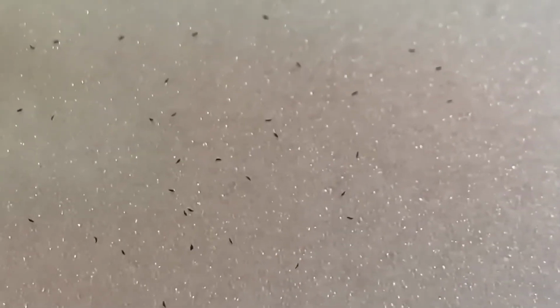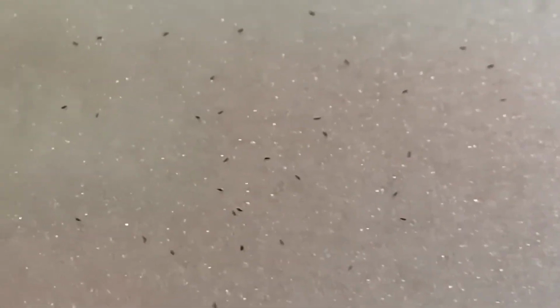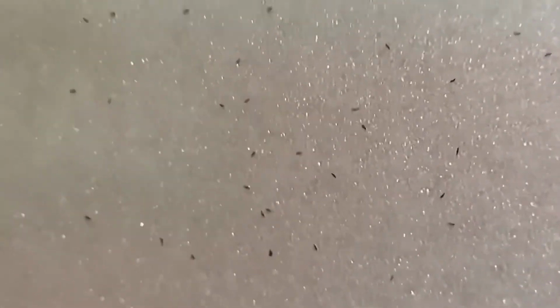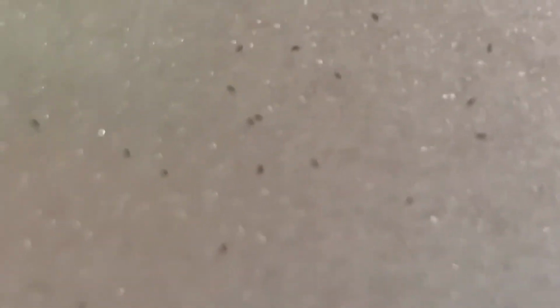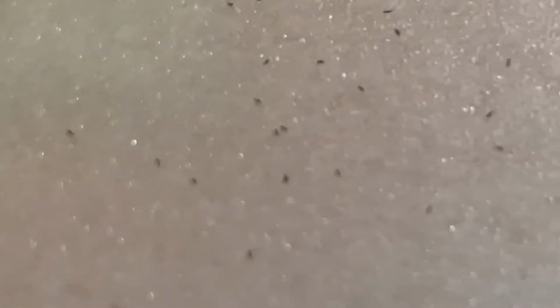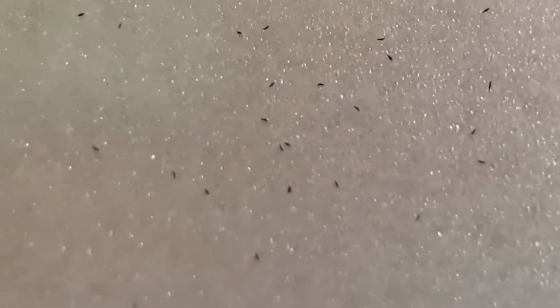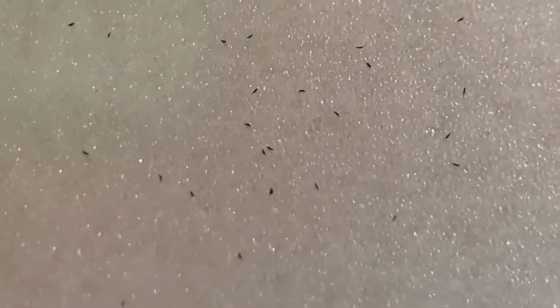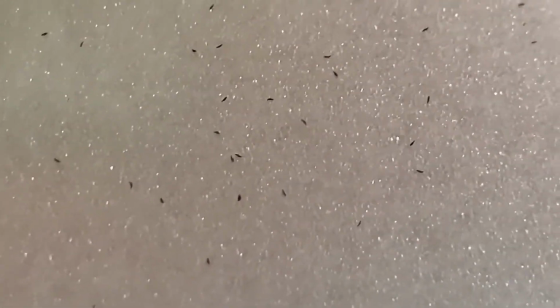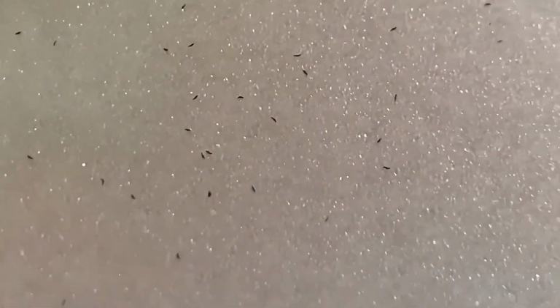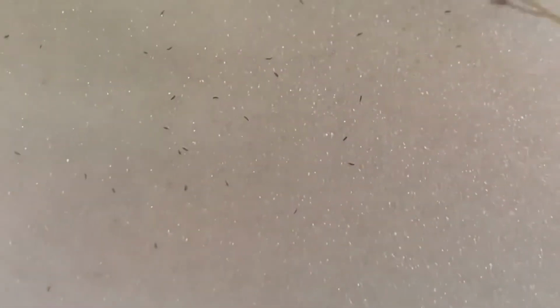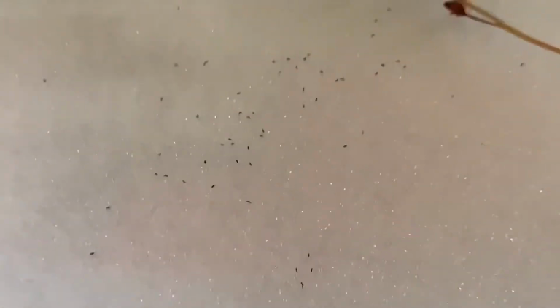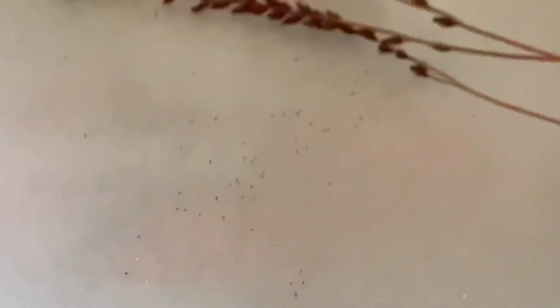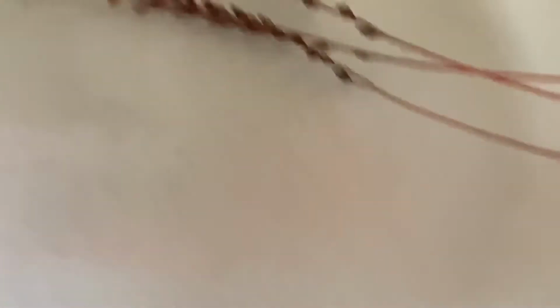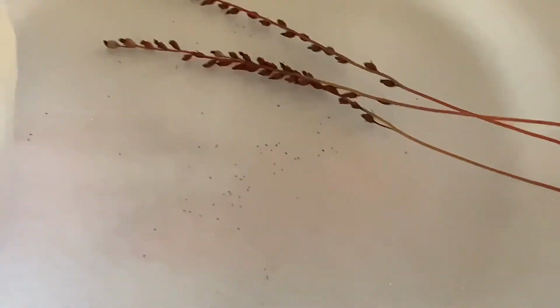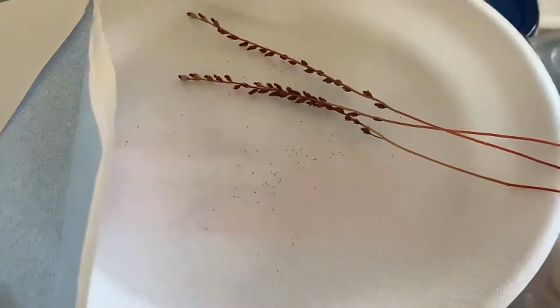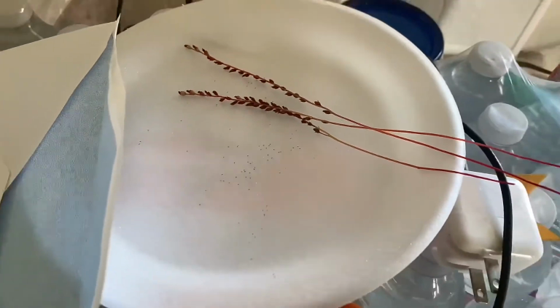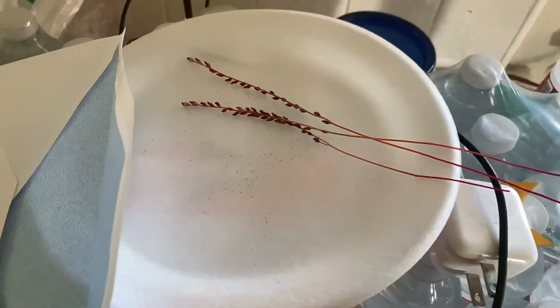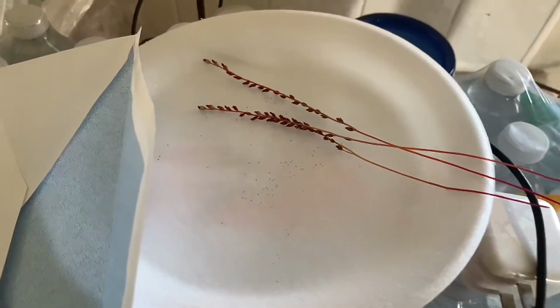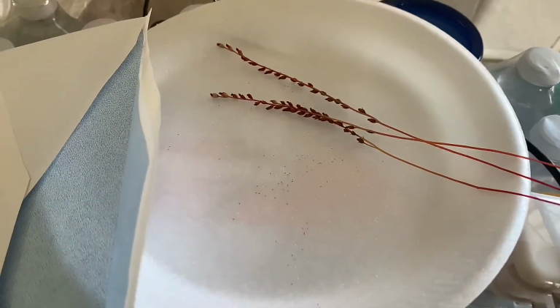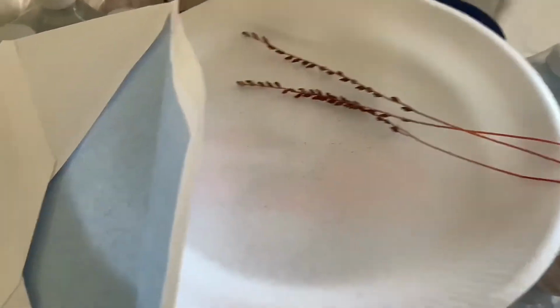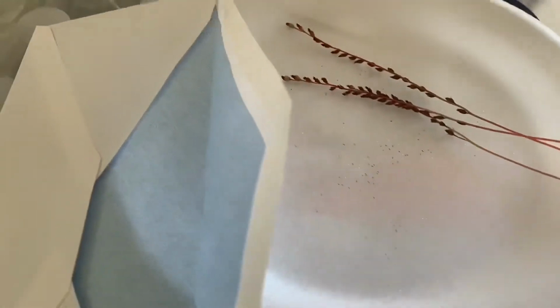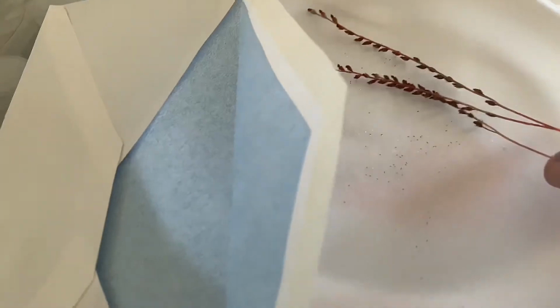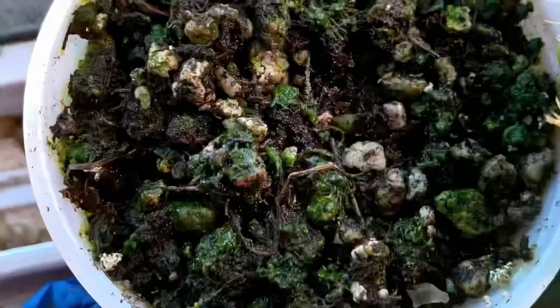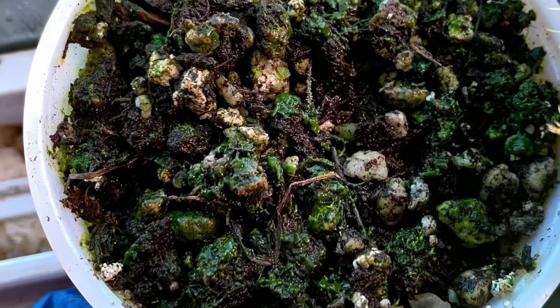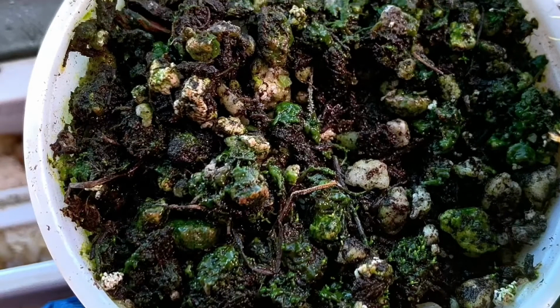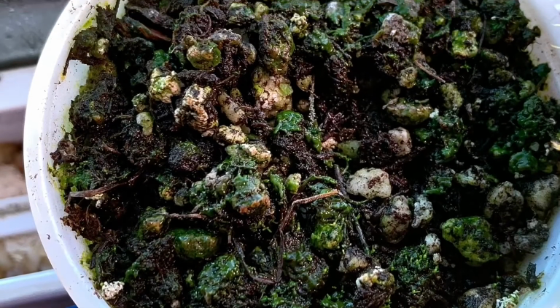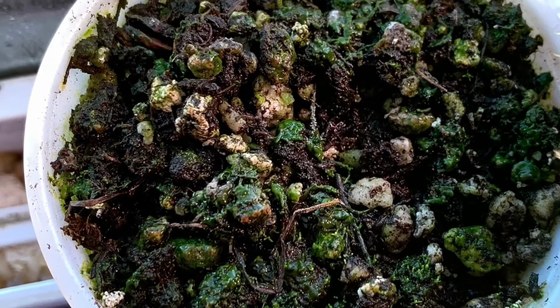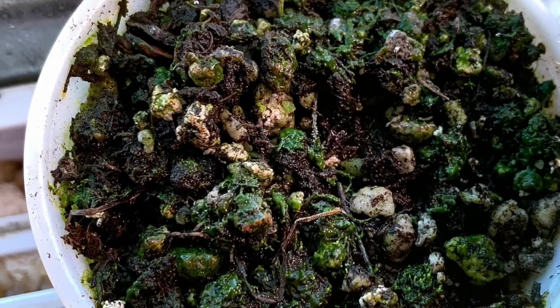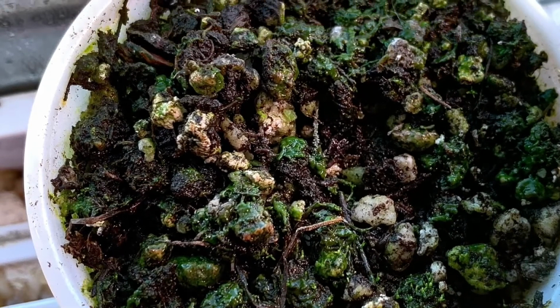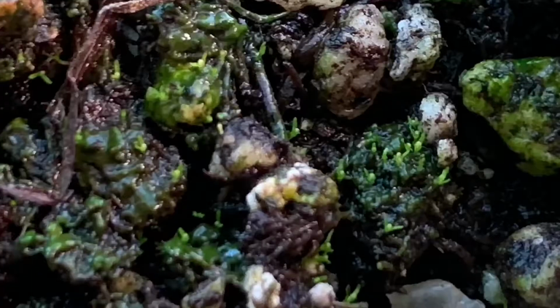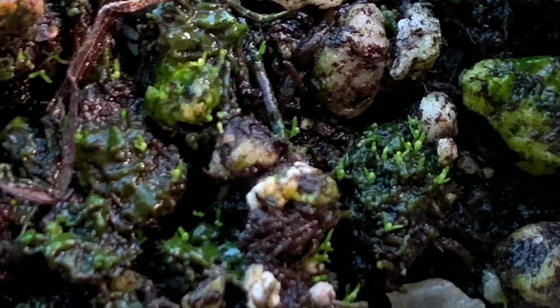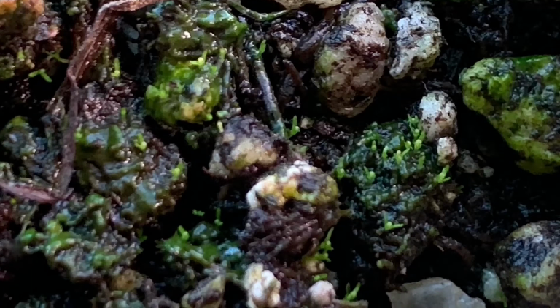Just make sure you feed it well enough because after the flowering, it sucks up a lot of energy. And if you don't feed it and the flower dies, sometimes the plant ends up dying. I know some people say it doesn't die — it just depends what kind of plant it is.